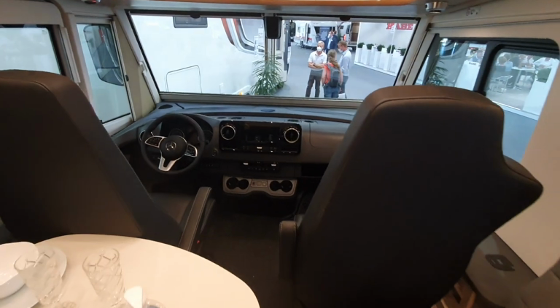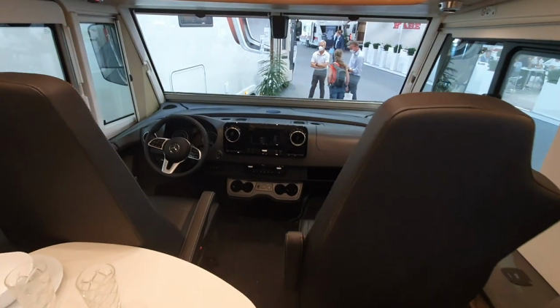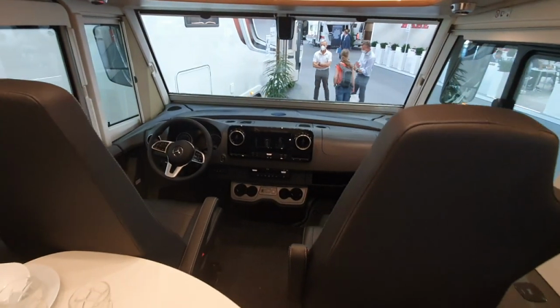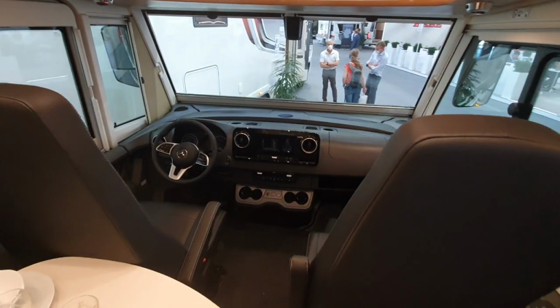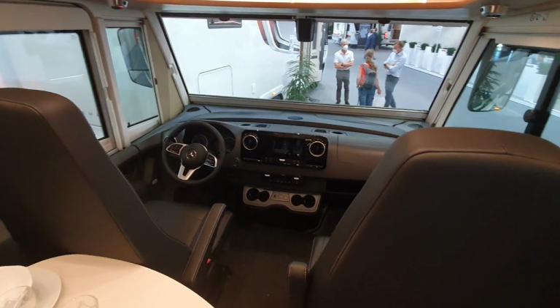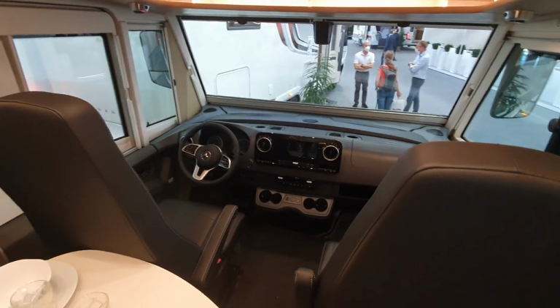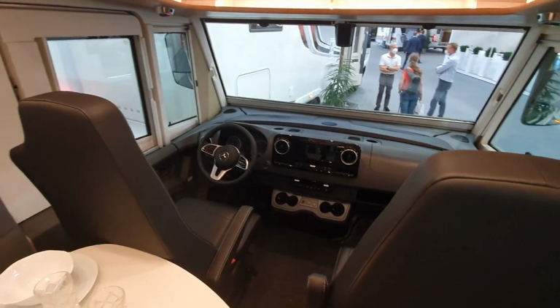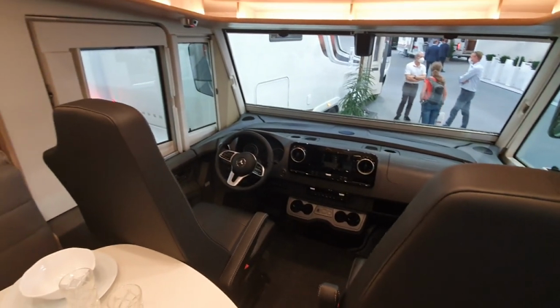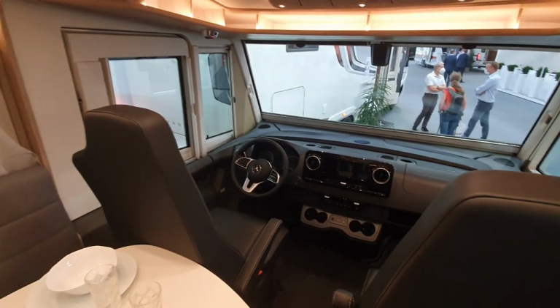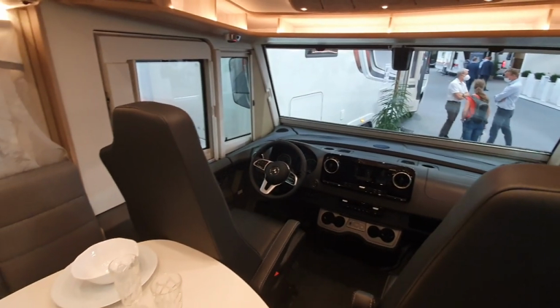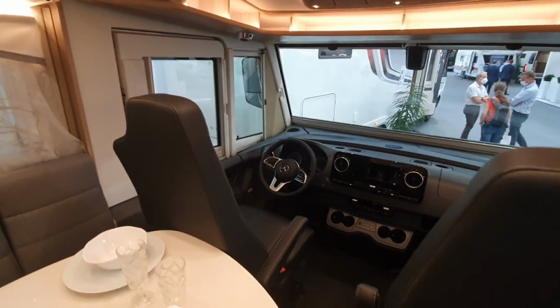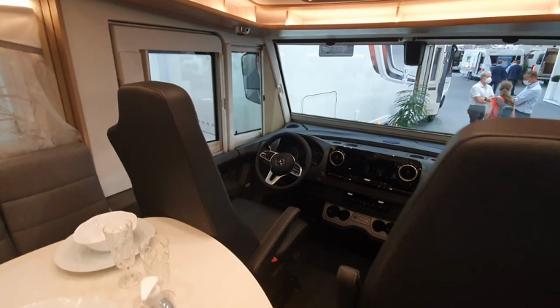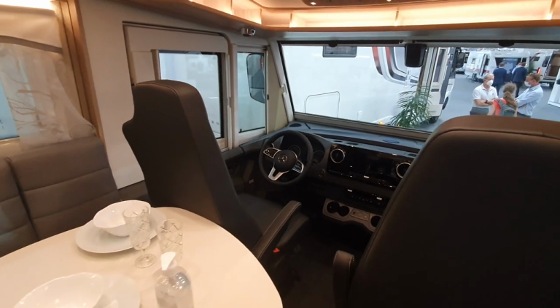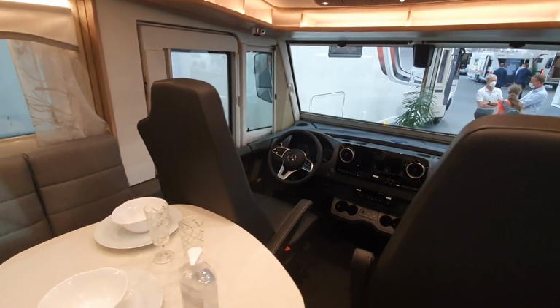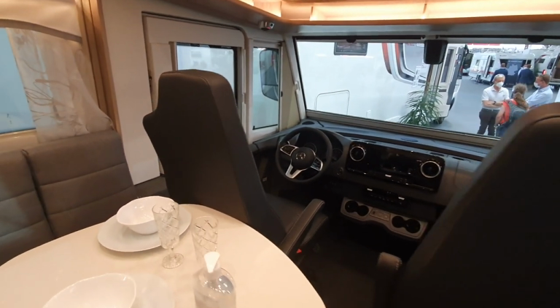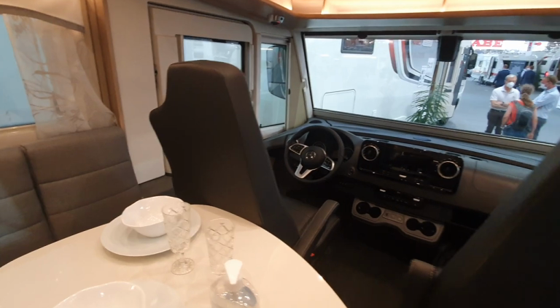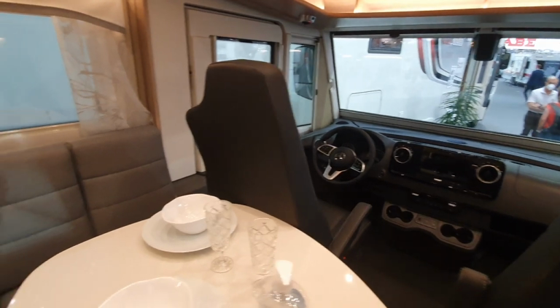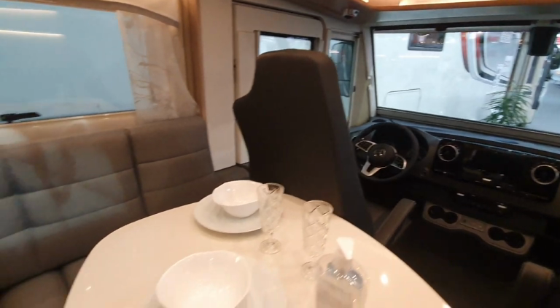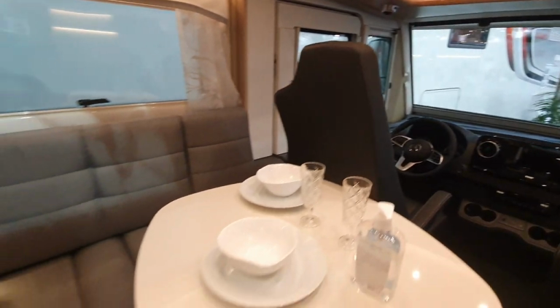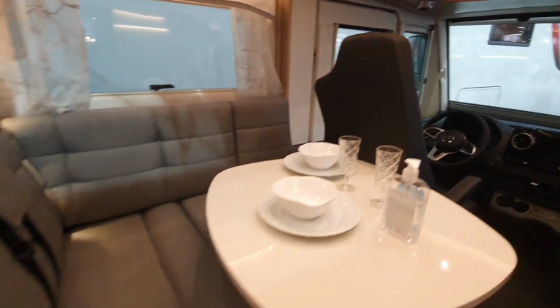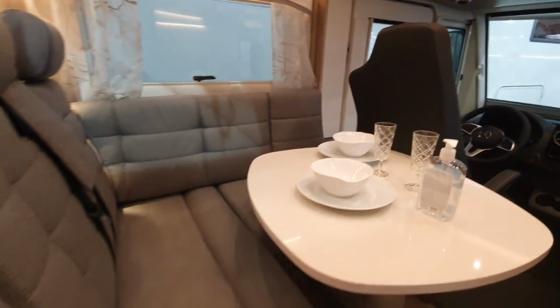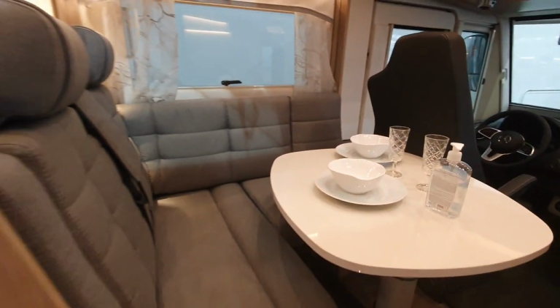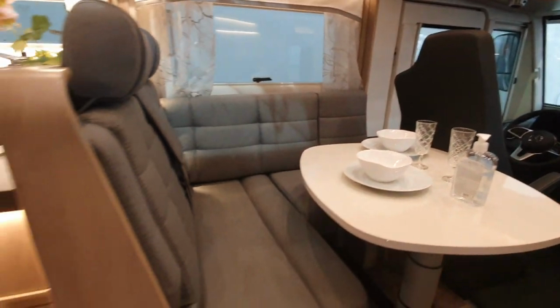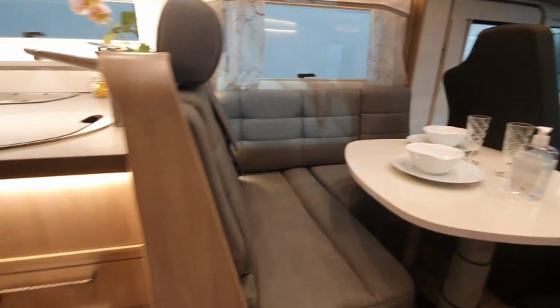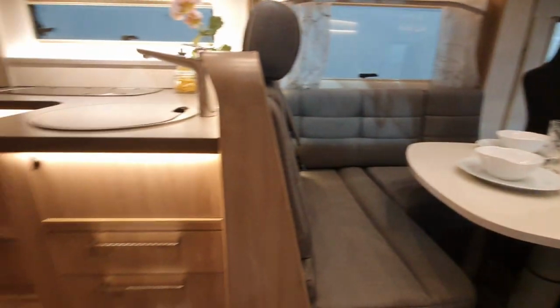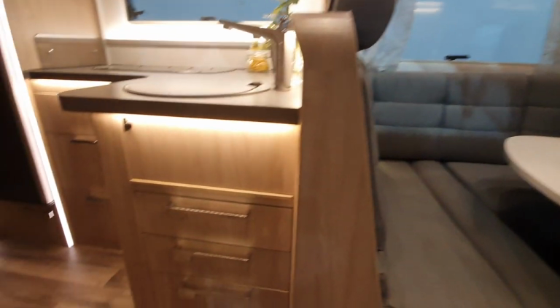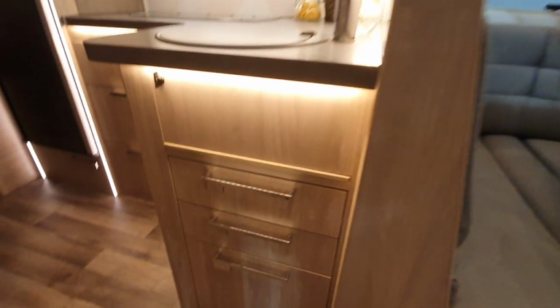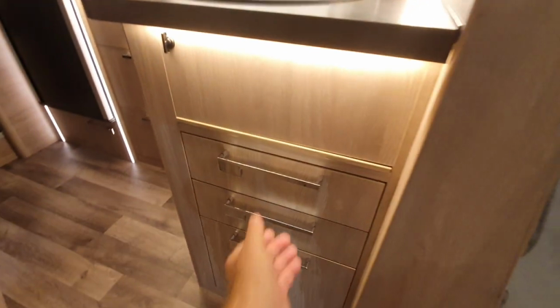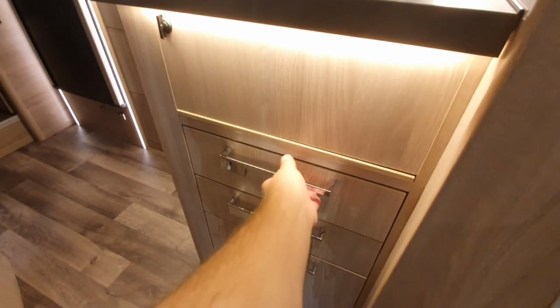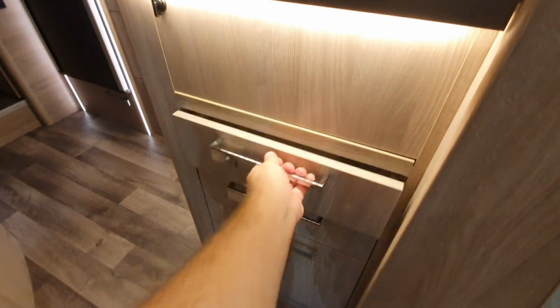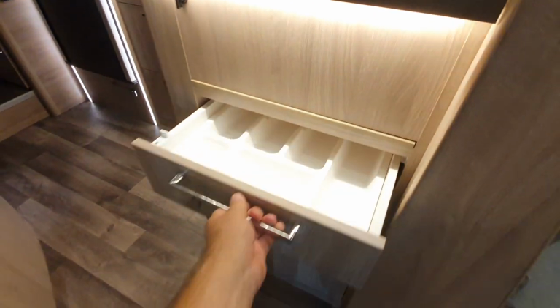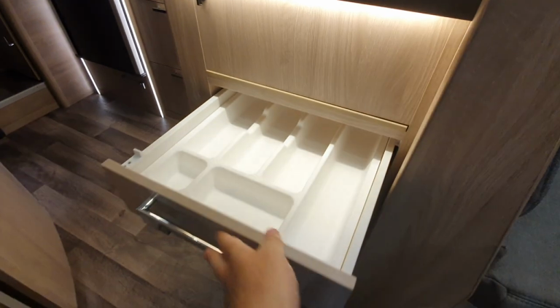It's an older model of the Sprinter, but not a problem because these things take a long time to actually build.